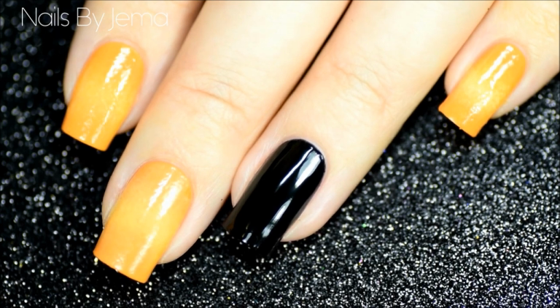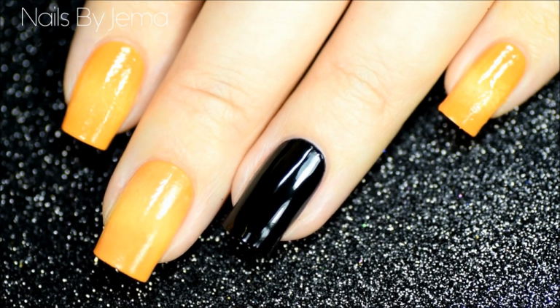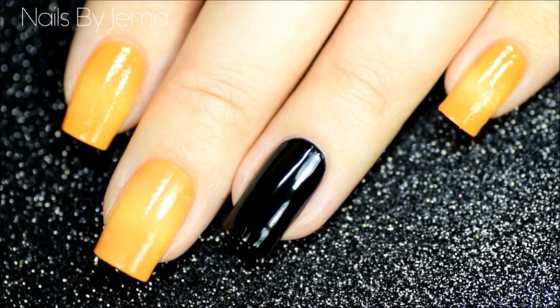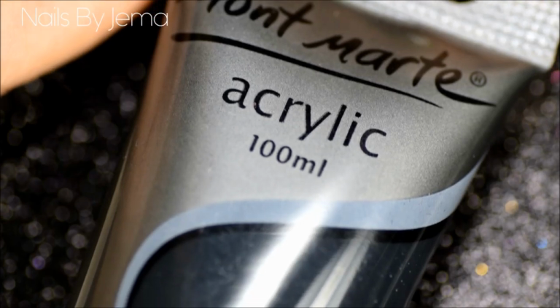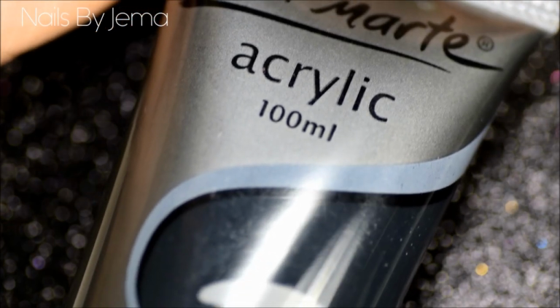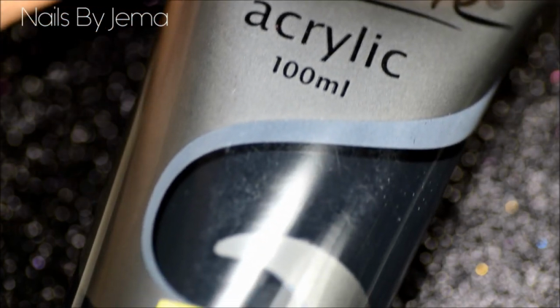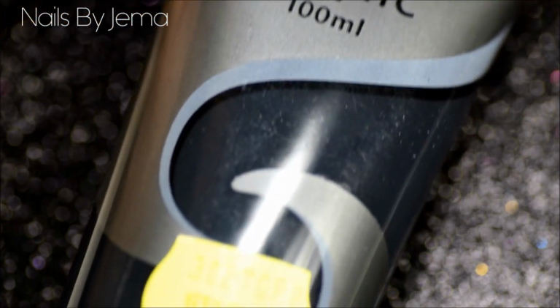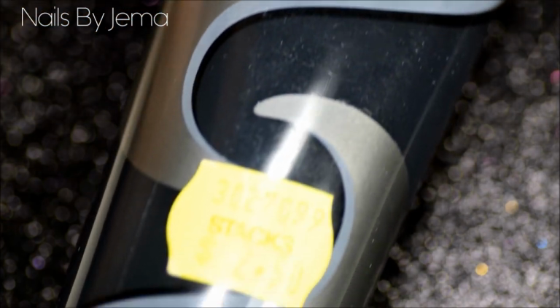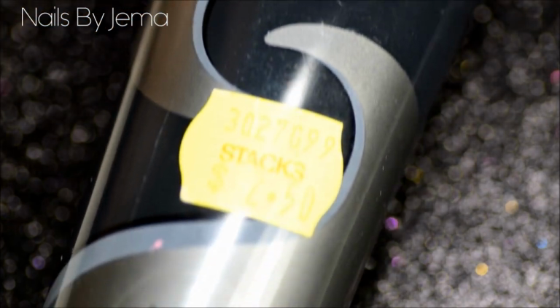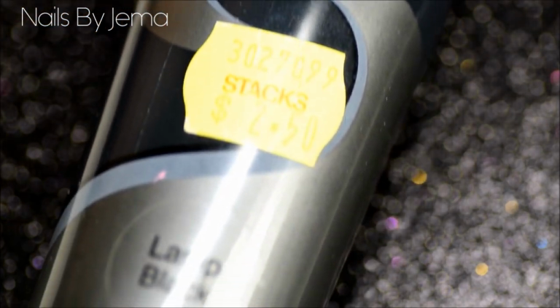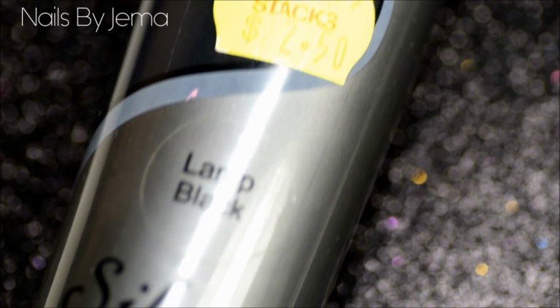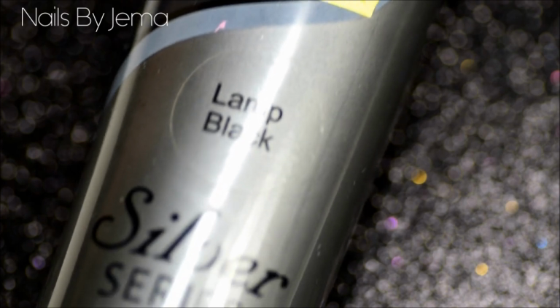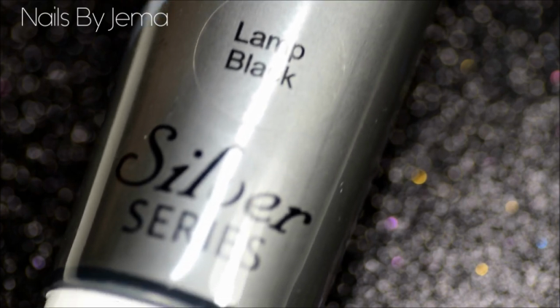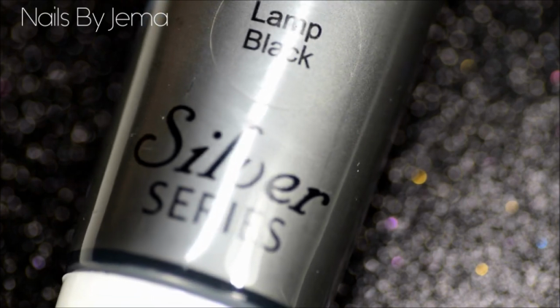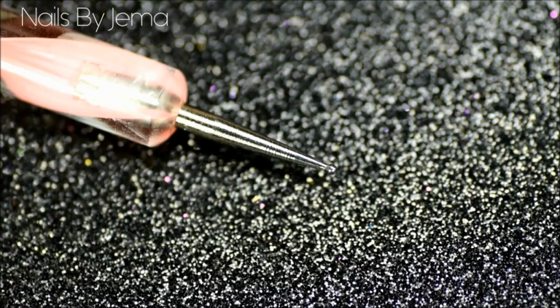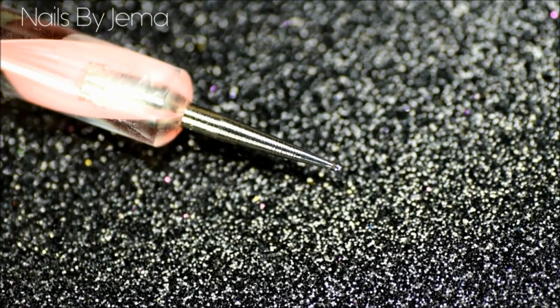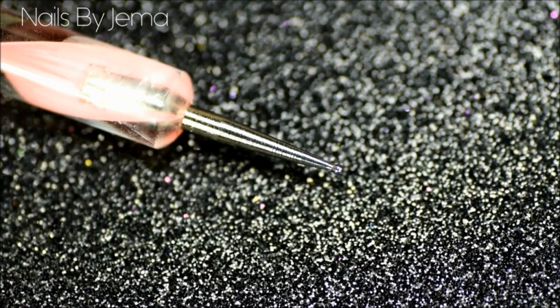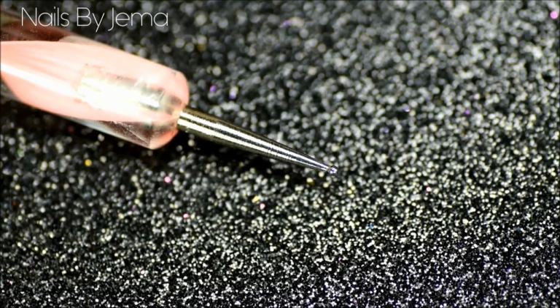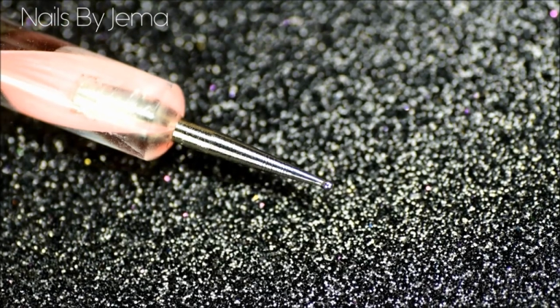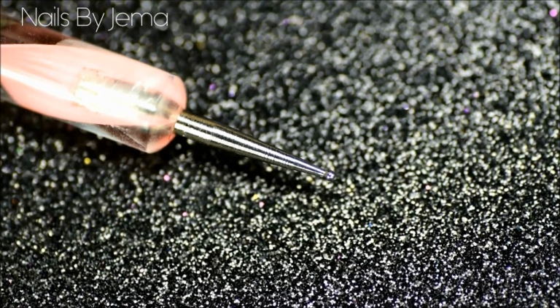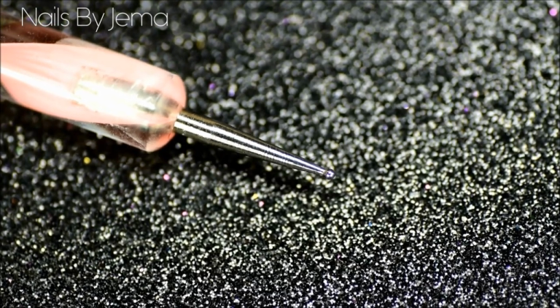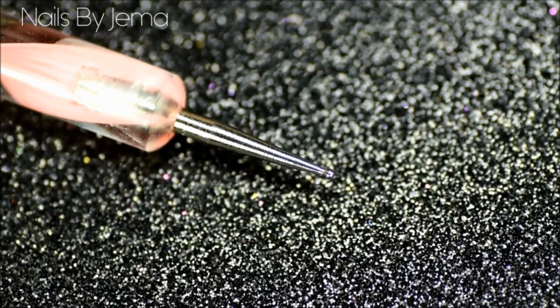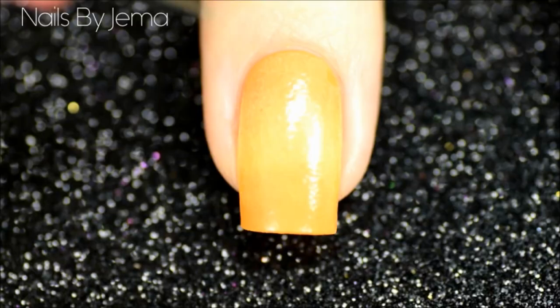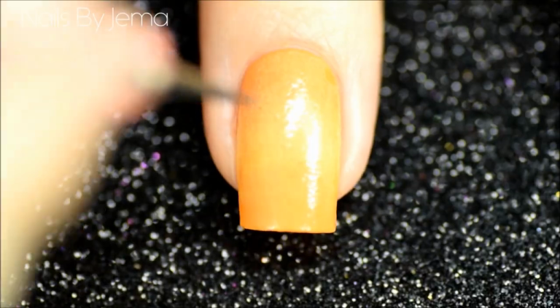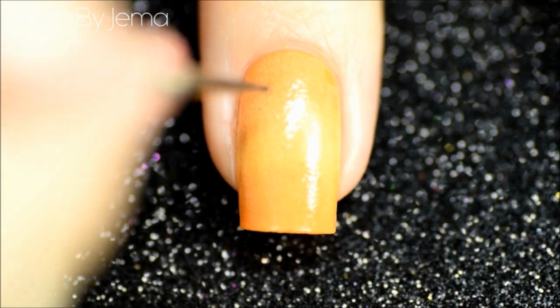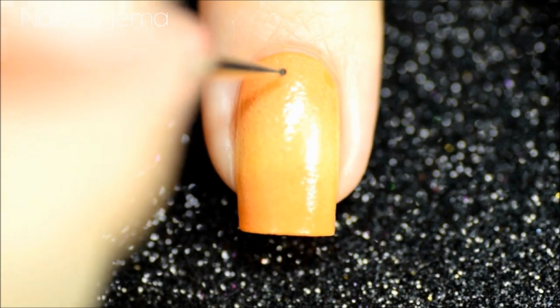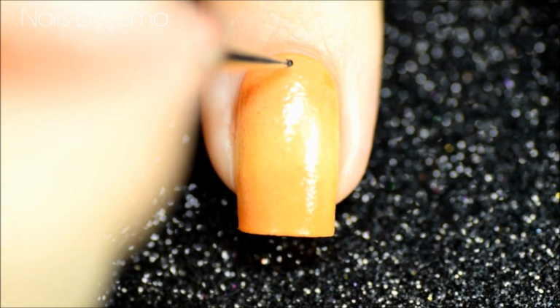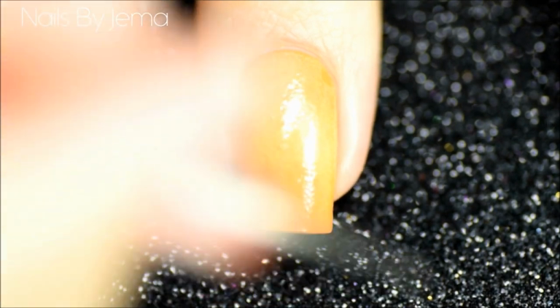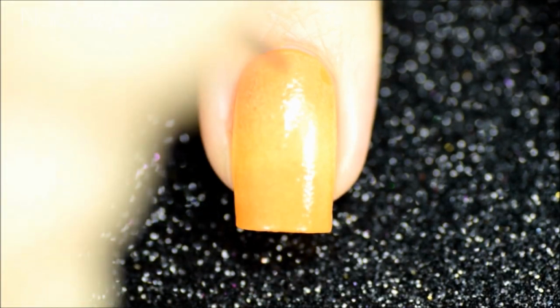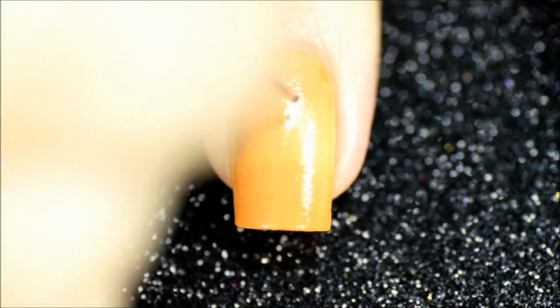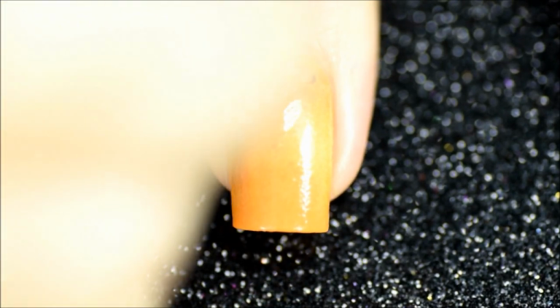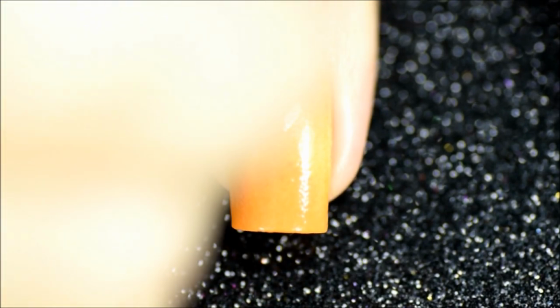Now to do the leopard spots, I'm going to be using black acrylic paint and a small dotting tool. It dries a lot faster and it's easier and less messy to use, and it also doesn't streak when you add the top coat like some polish has a tendency to do.